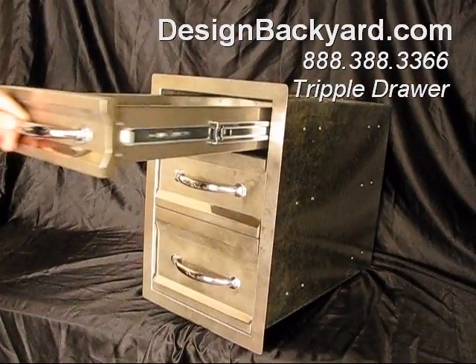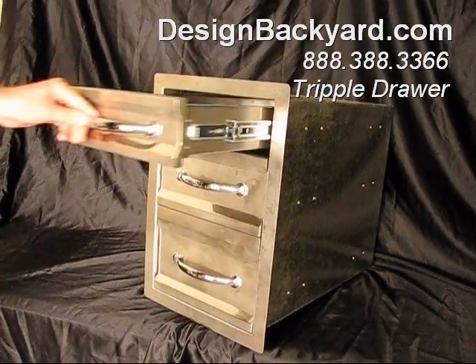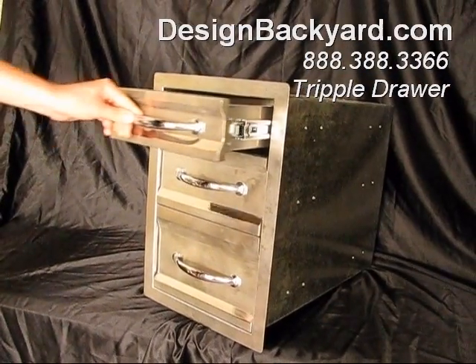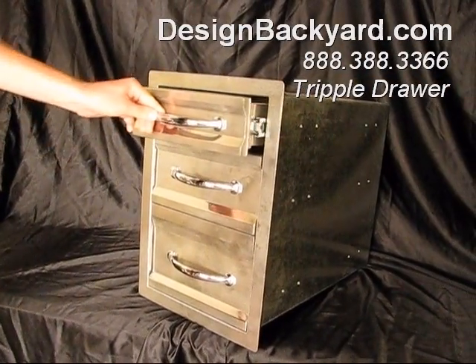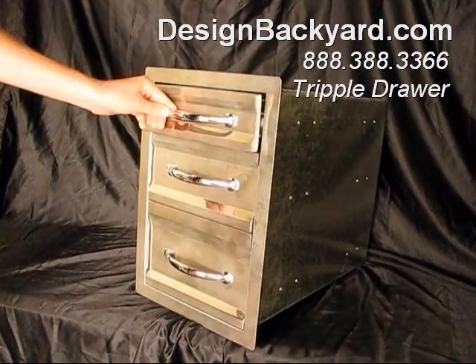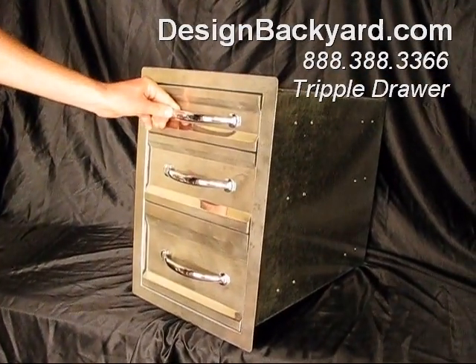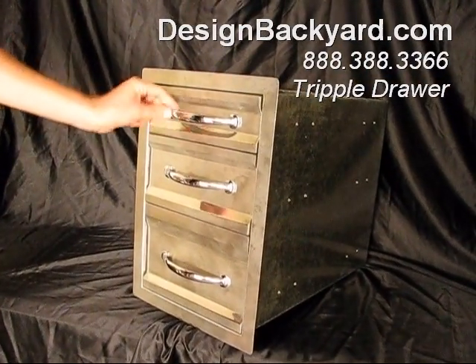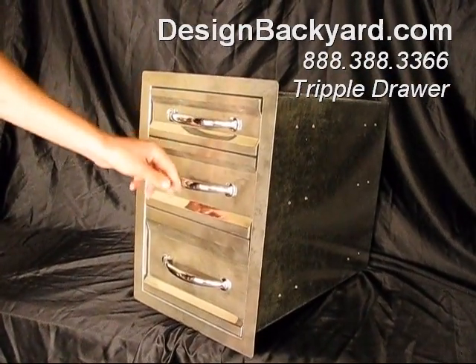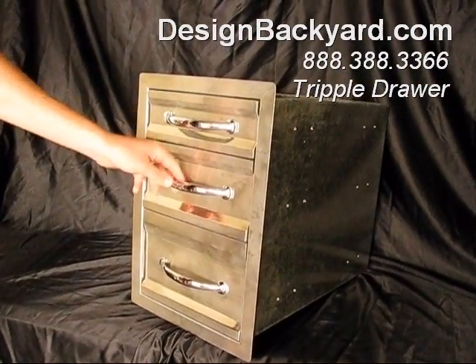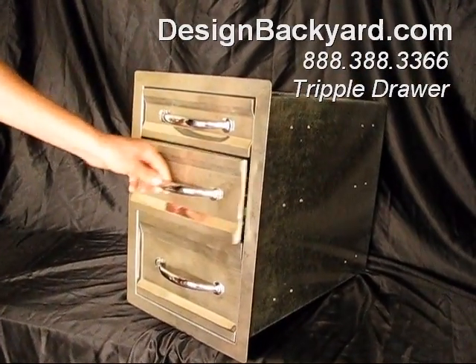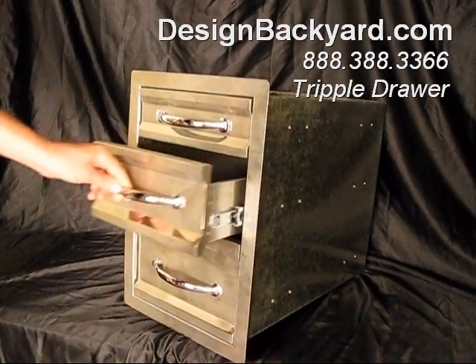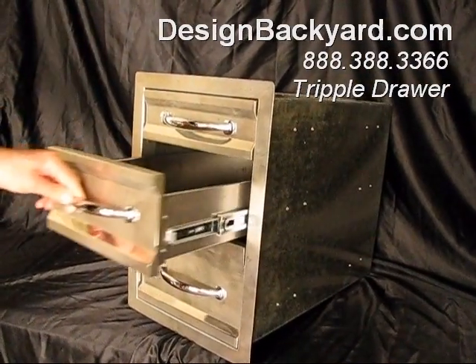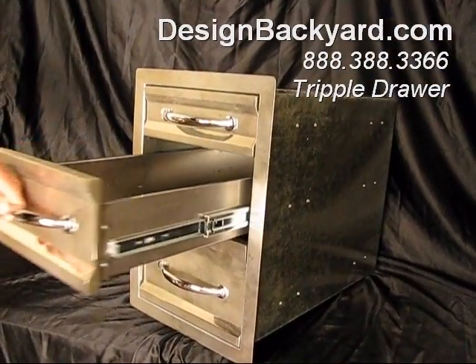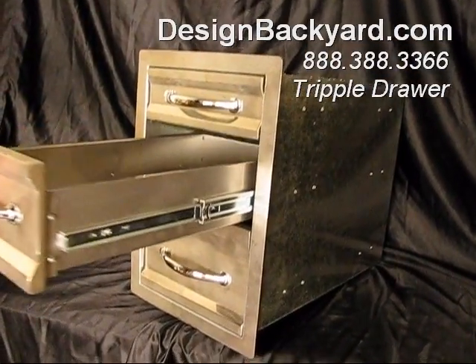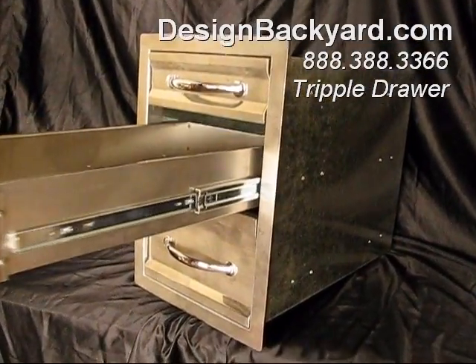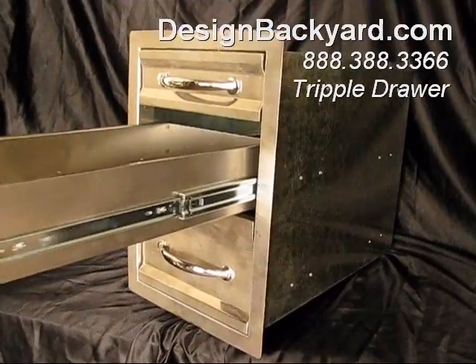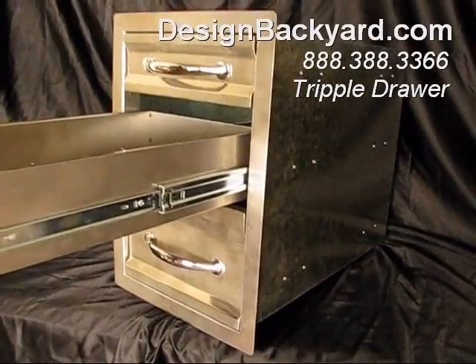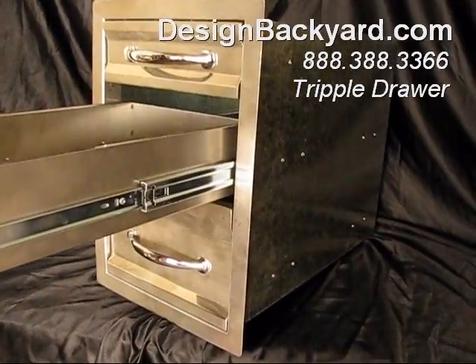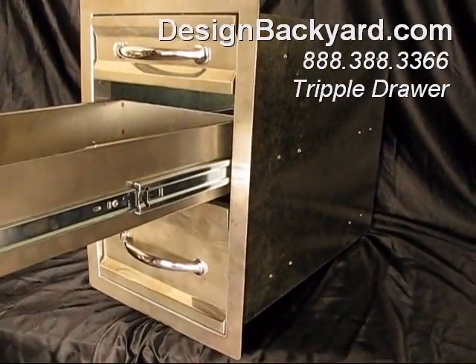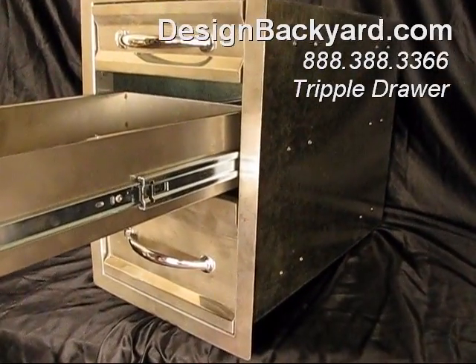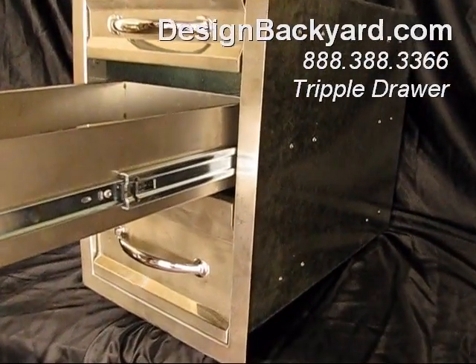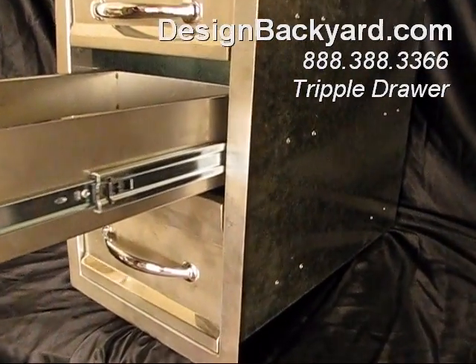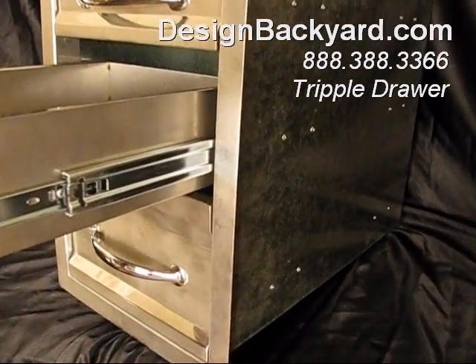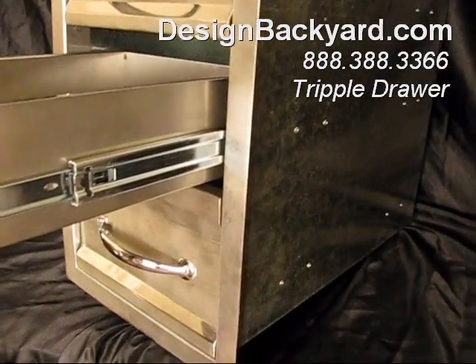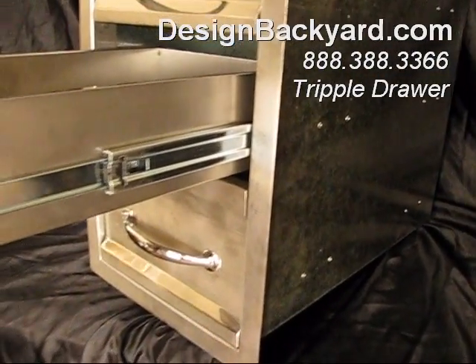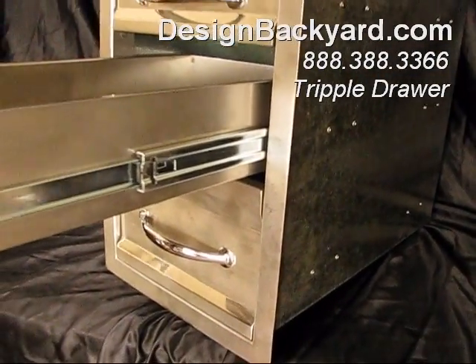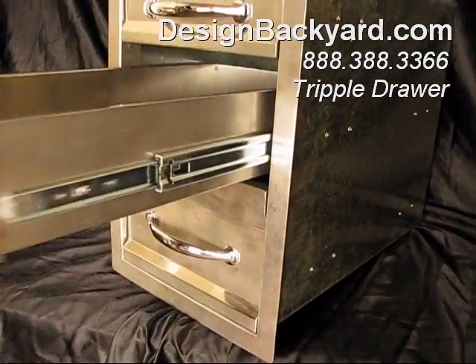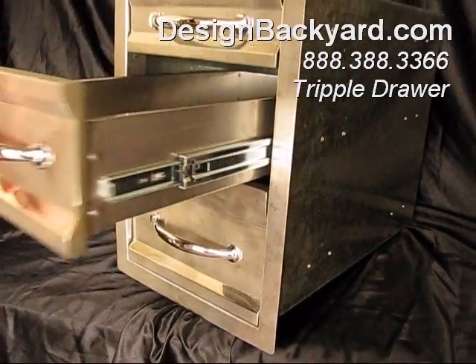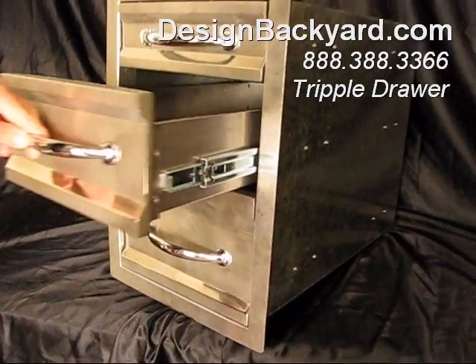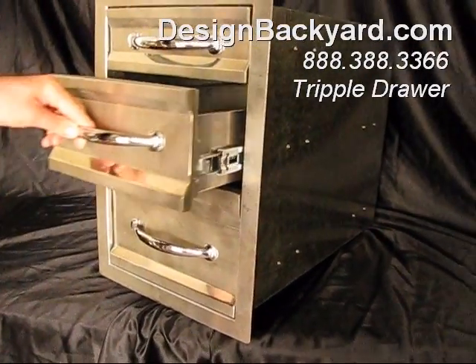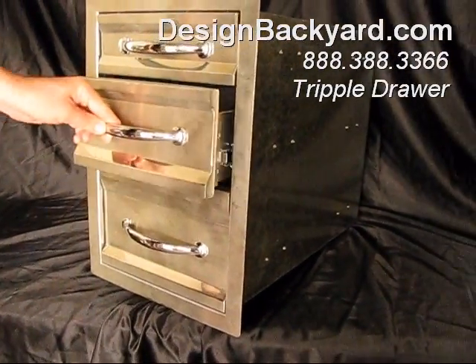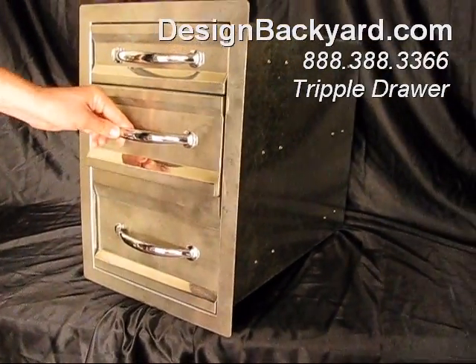Design Backyard's triple drawer is distinctly unique, being that you have three drawers, each of a different height, for small items up top to large items down below.